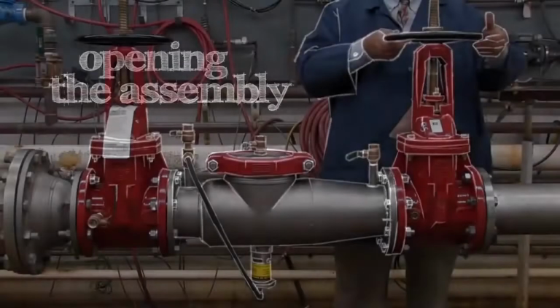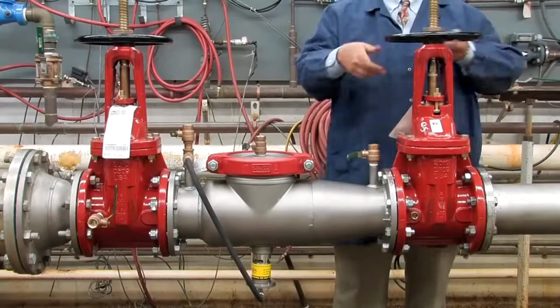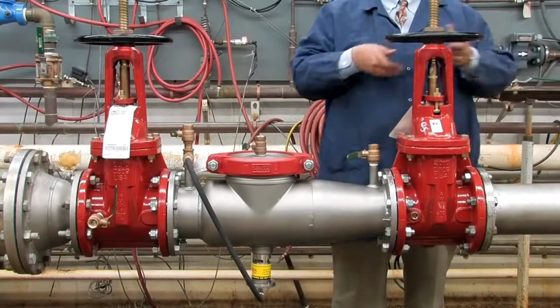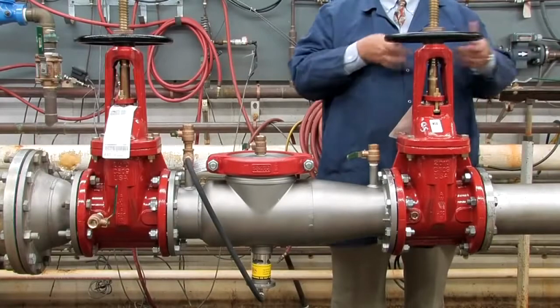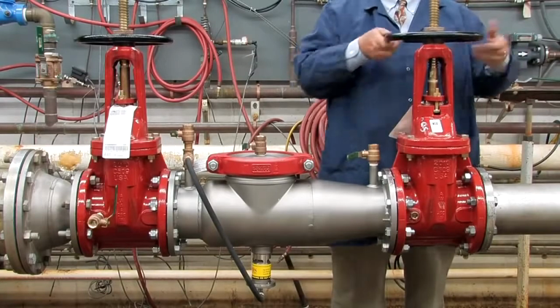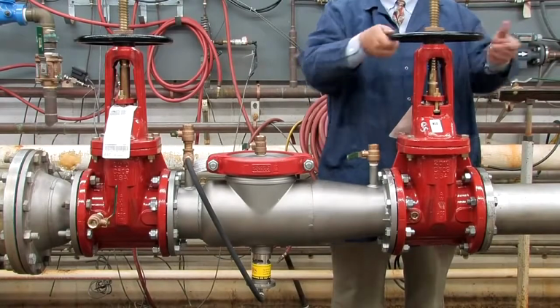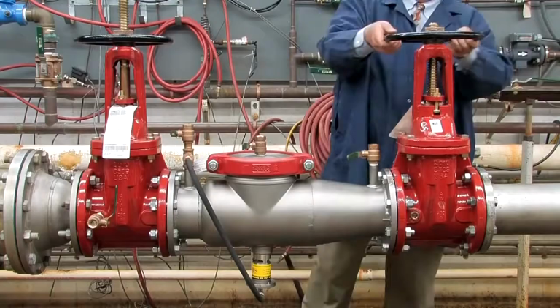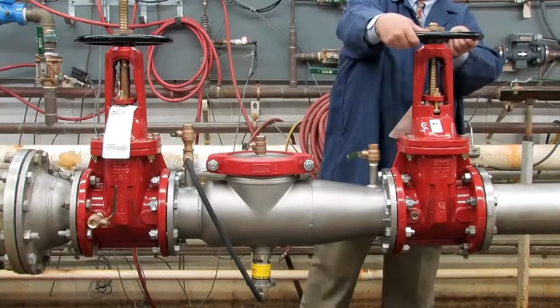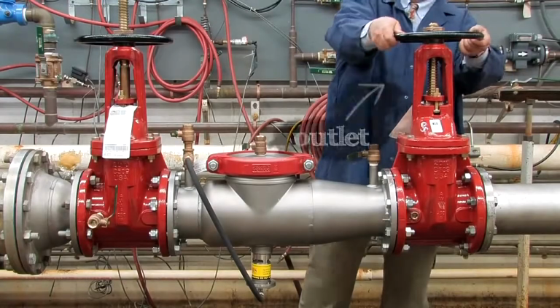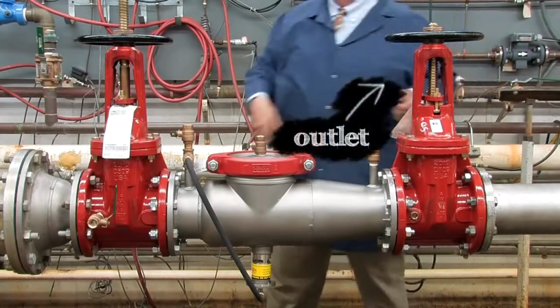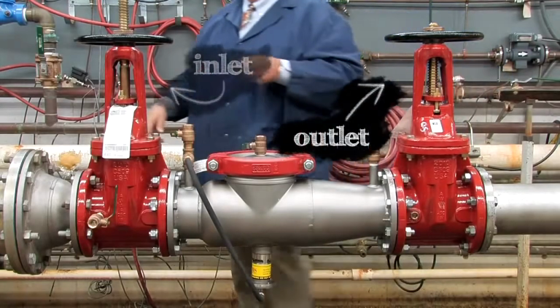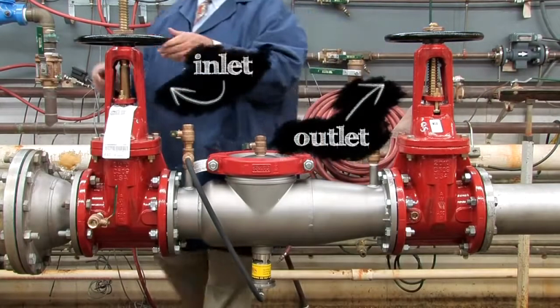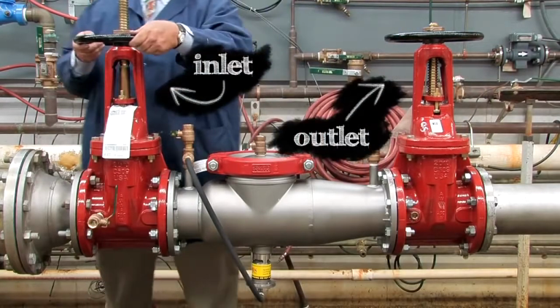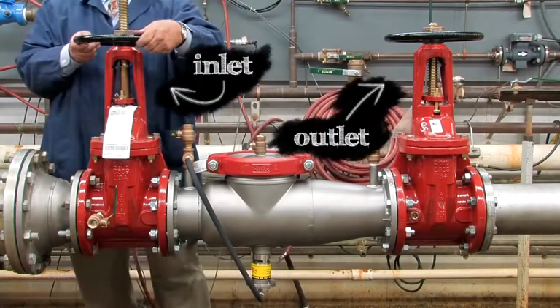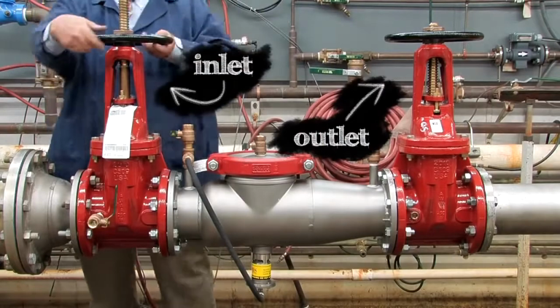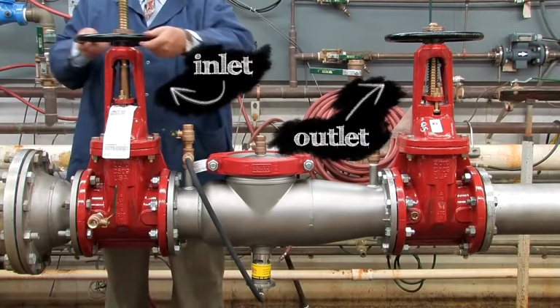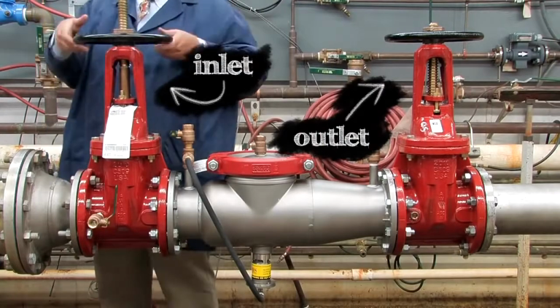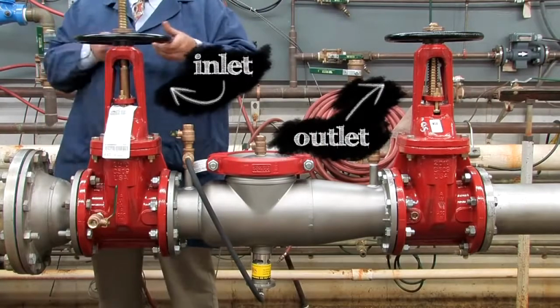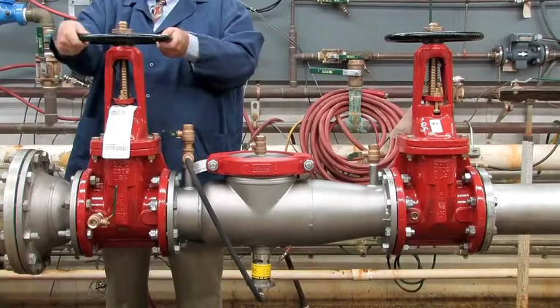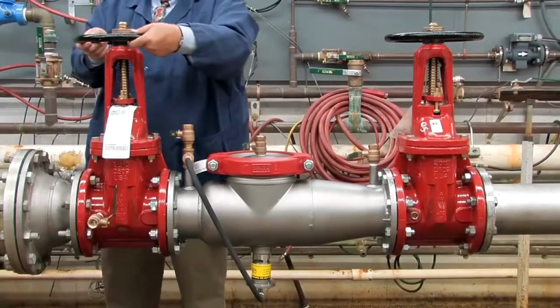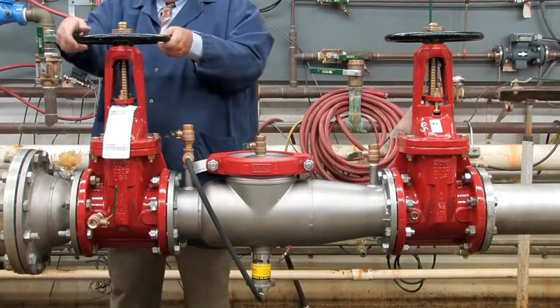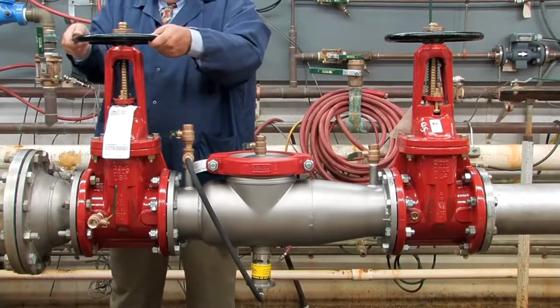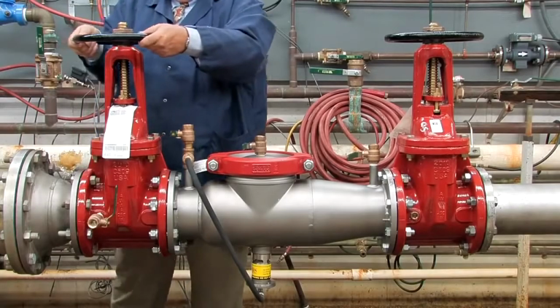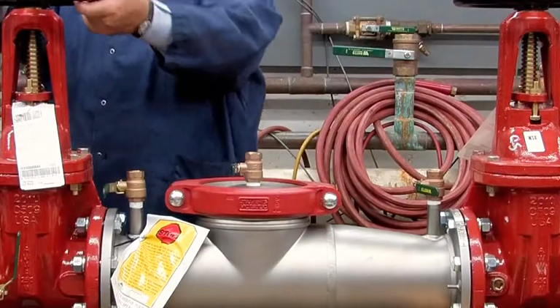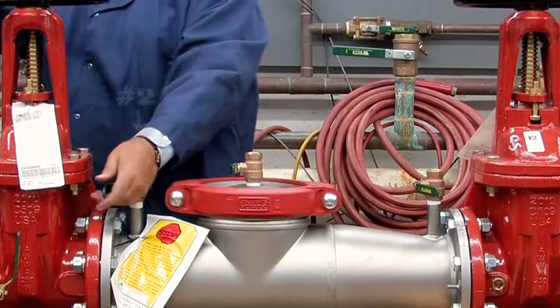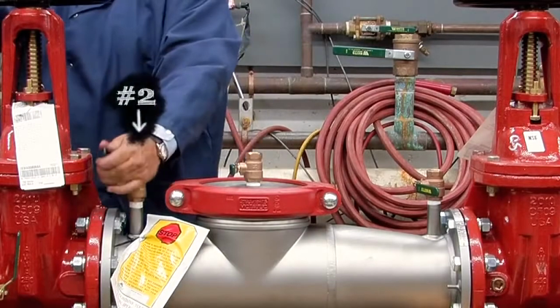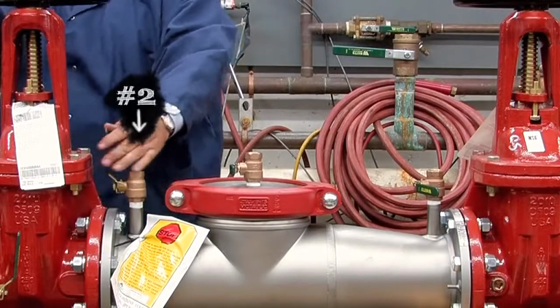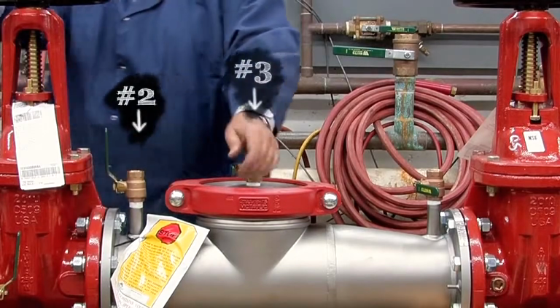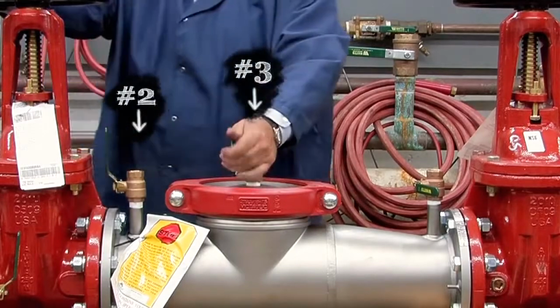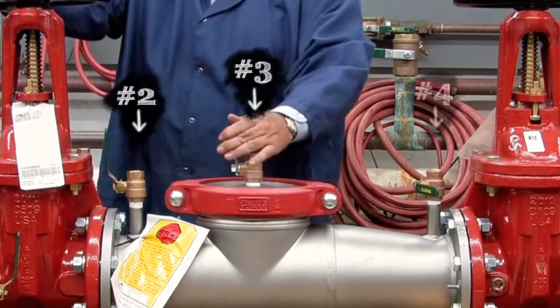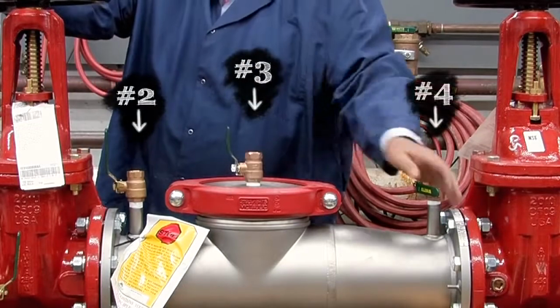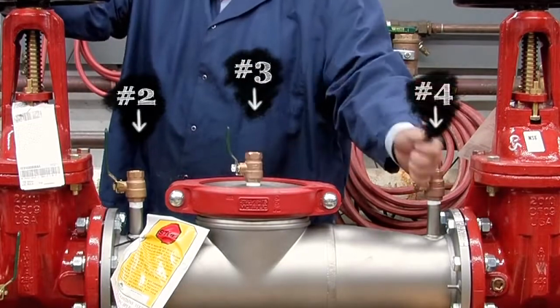To begin your inspection, shut down the water supply by slowly closing both the outlet and inlet shutoff valves. Relieve any air or water pressure trapped within the system by slowly opening the number two, number three, and number four test cocks.